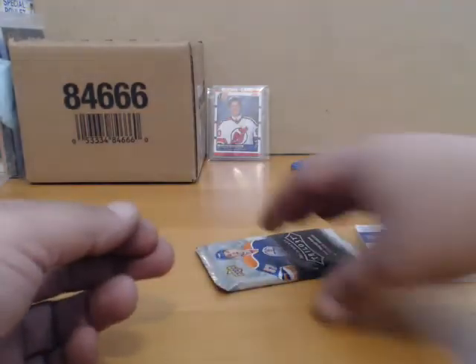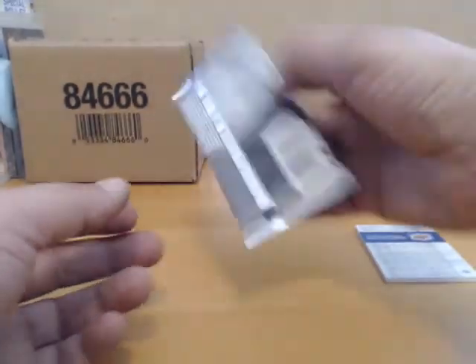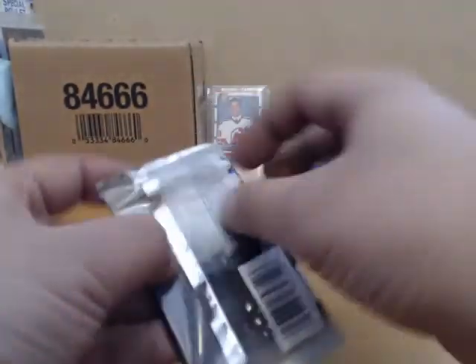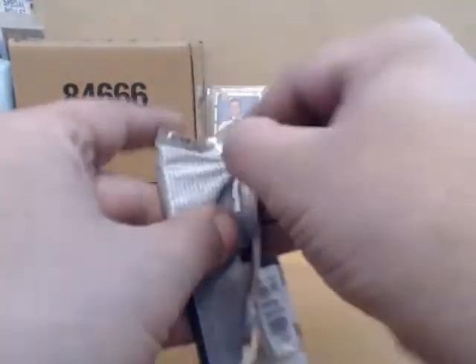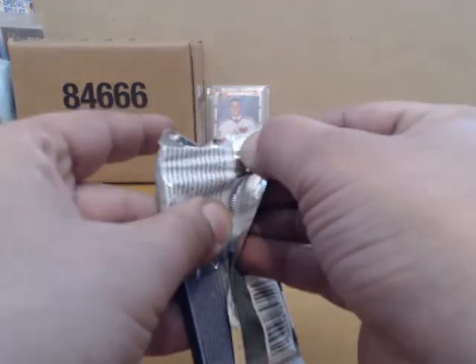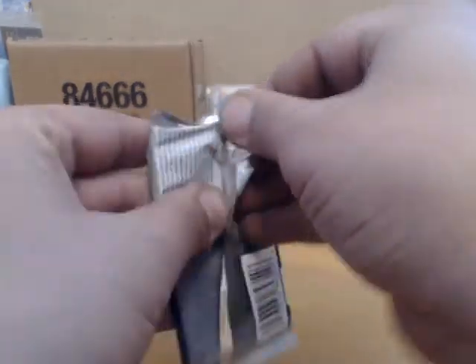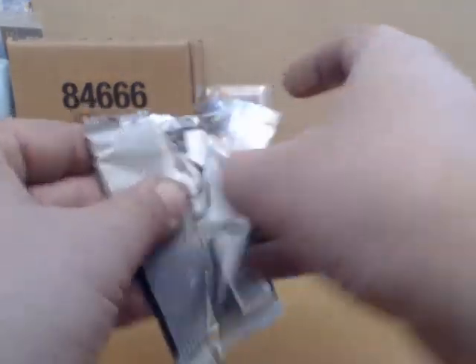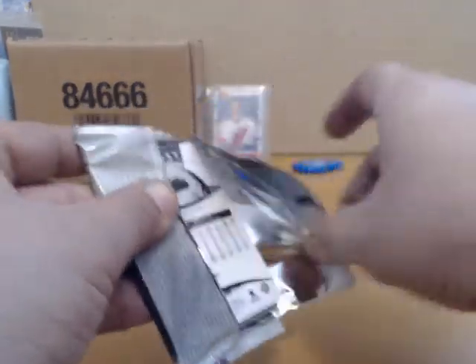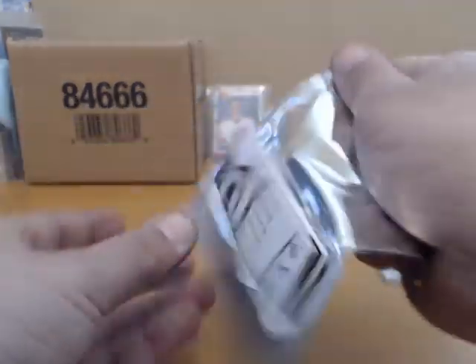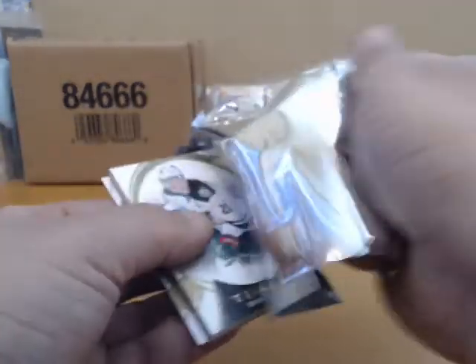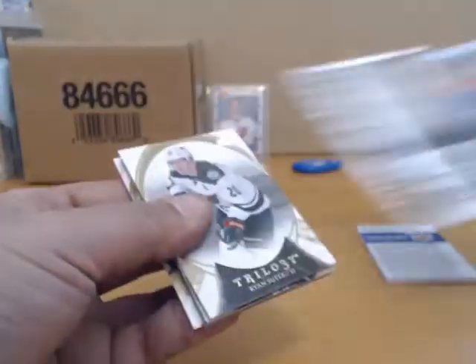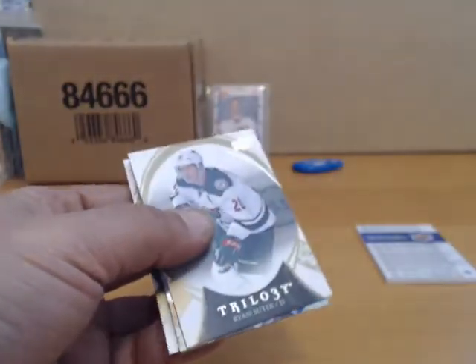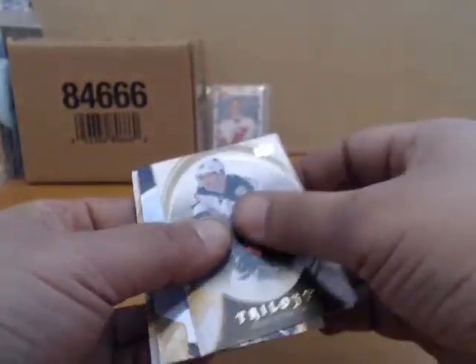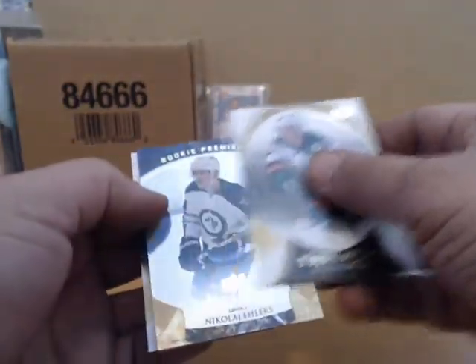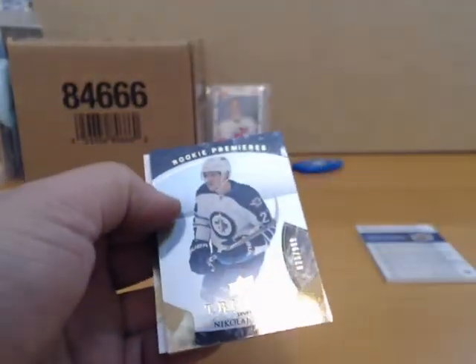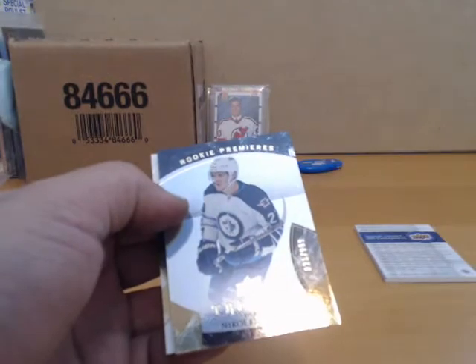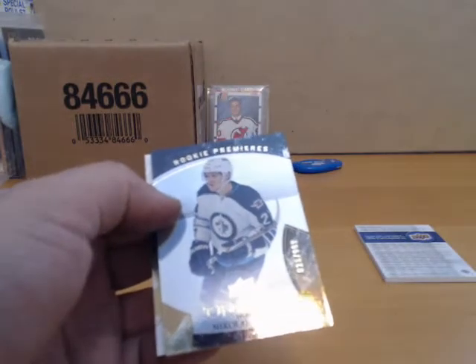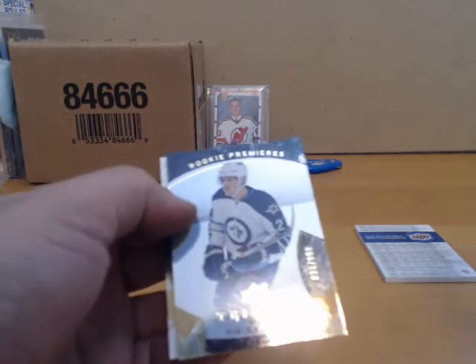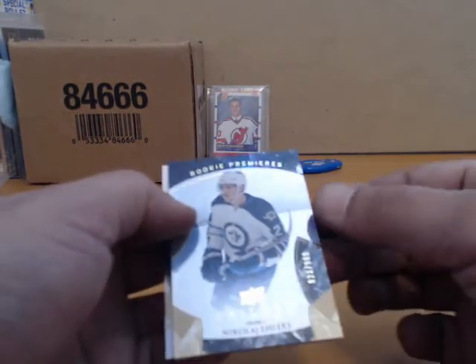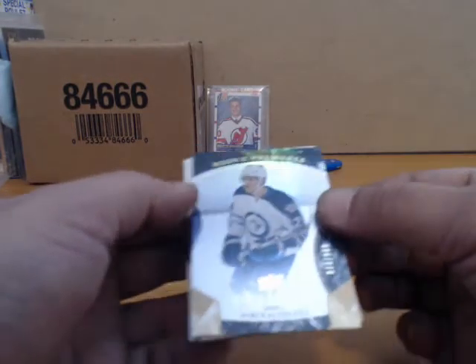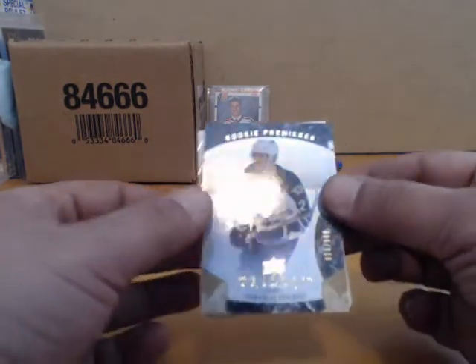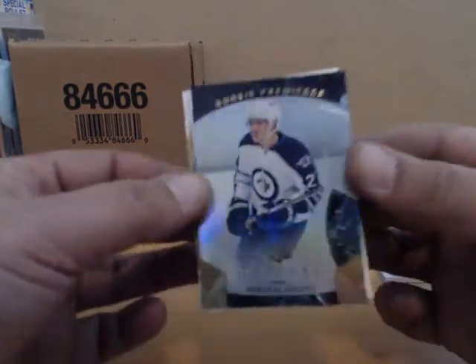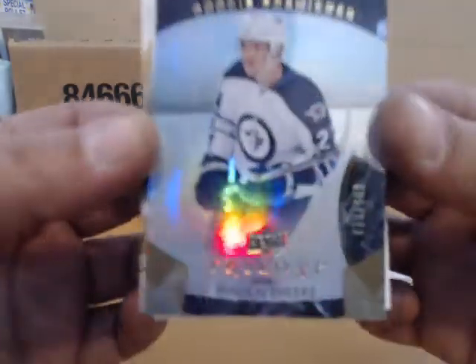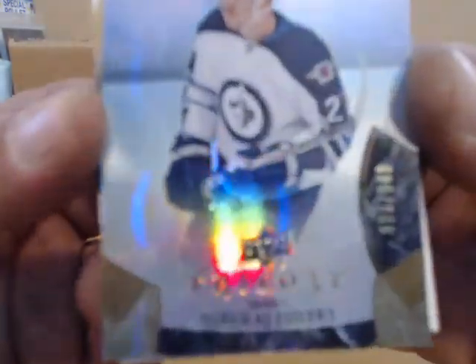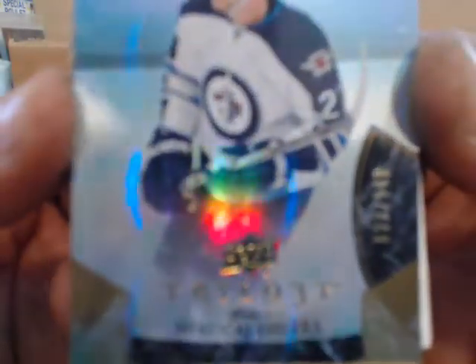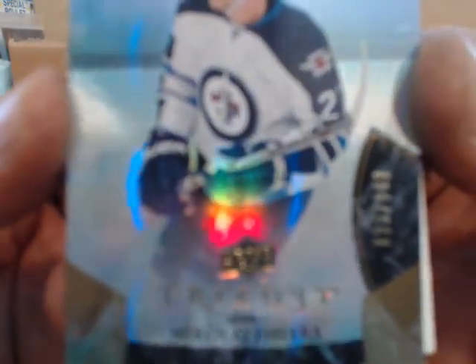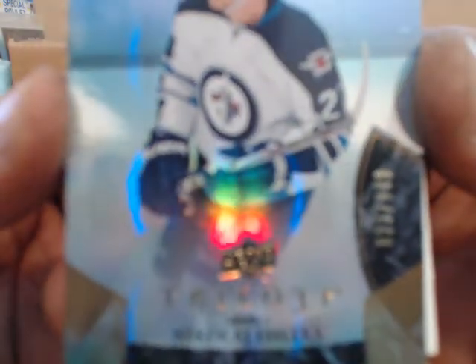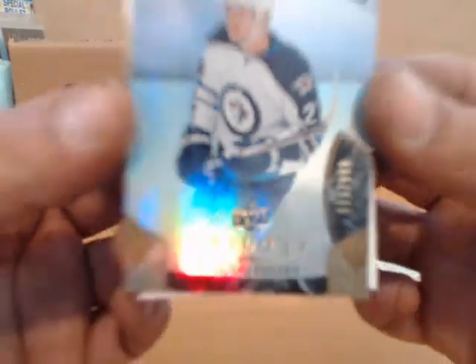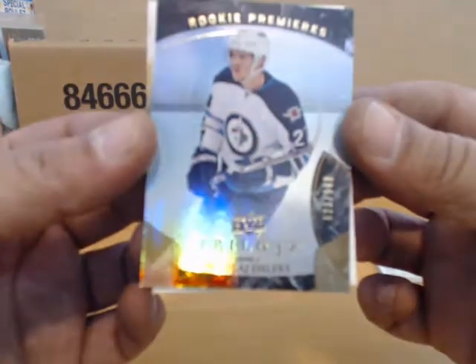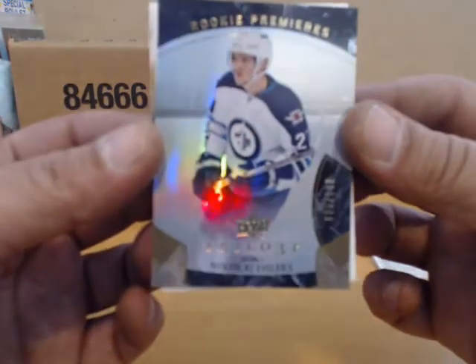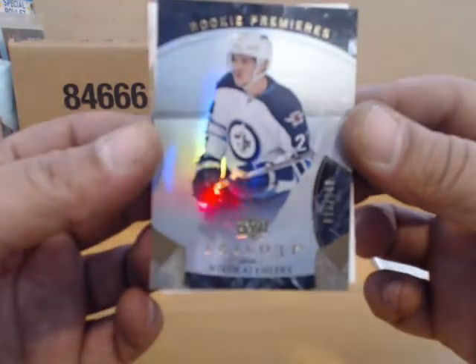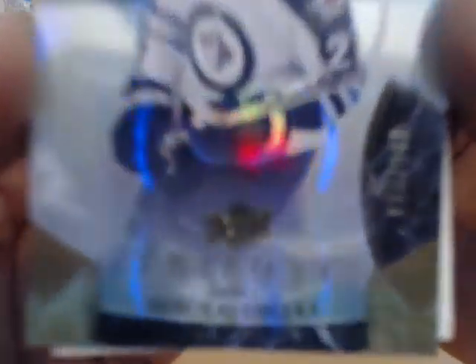And the last pack — good luck. It is a Nikolais Eller, number to 599 for the Jets.